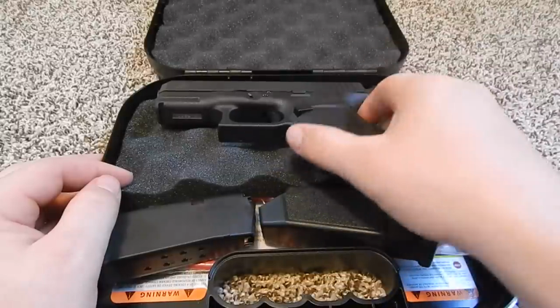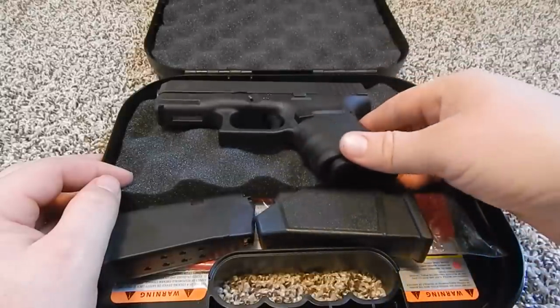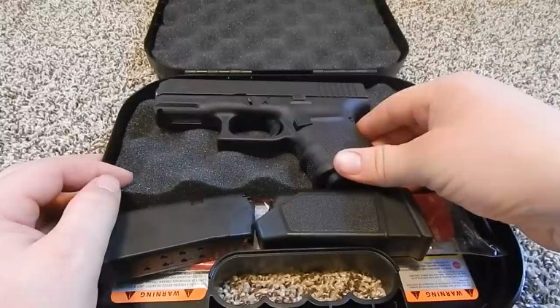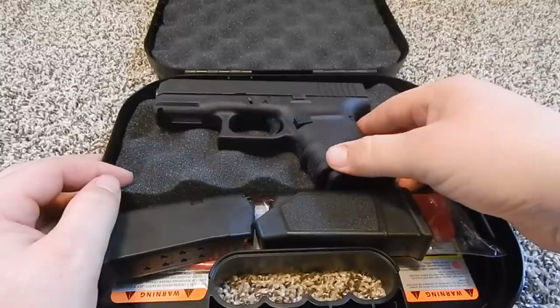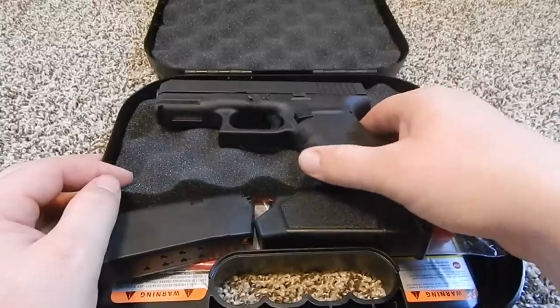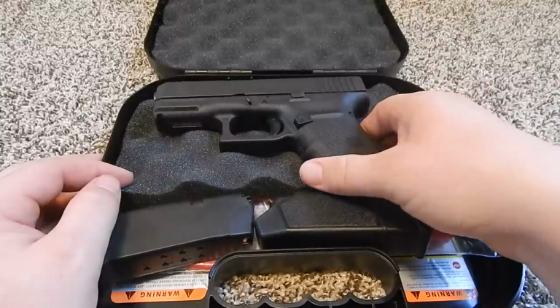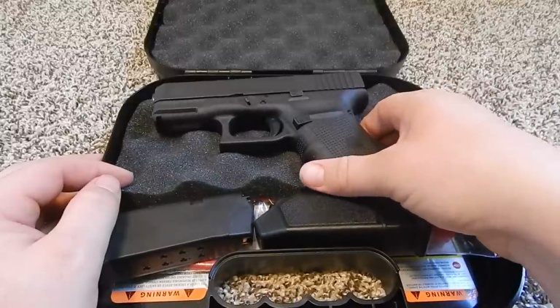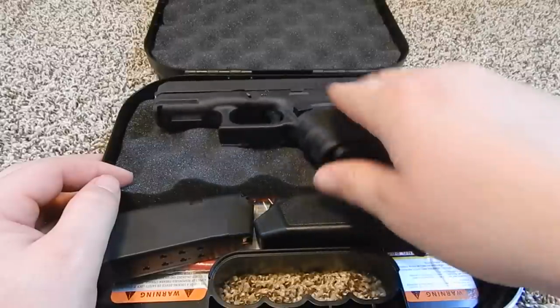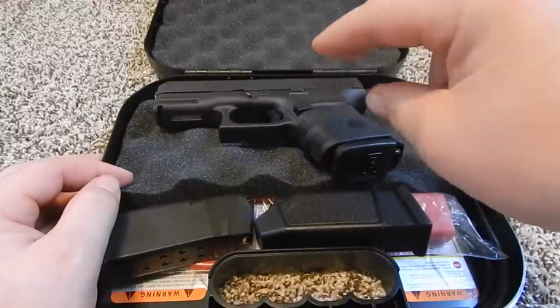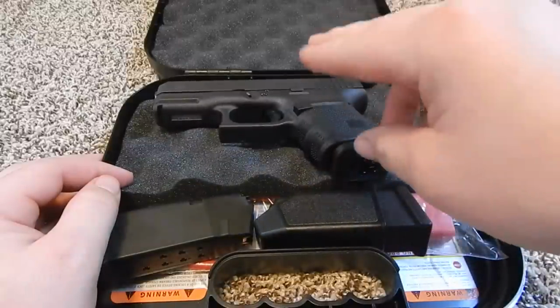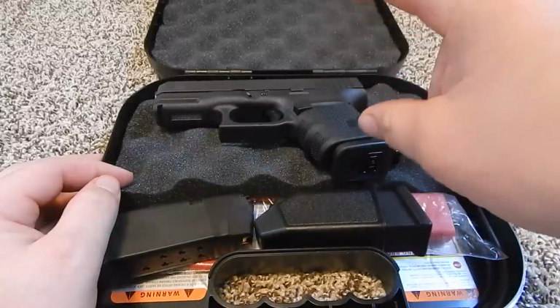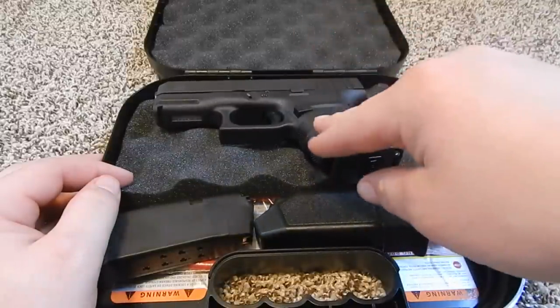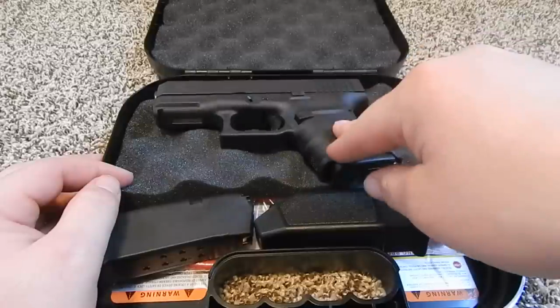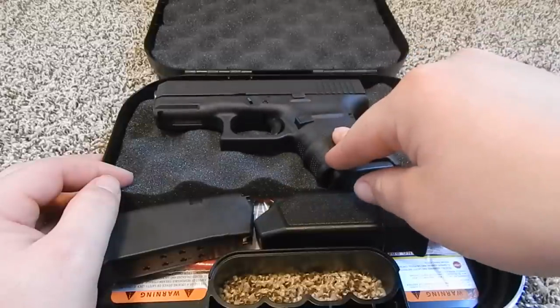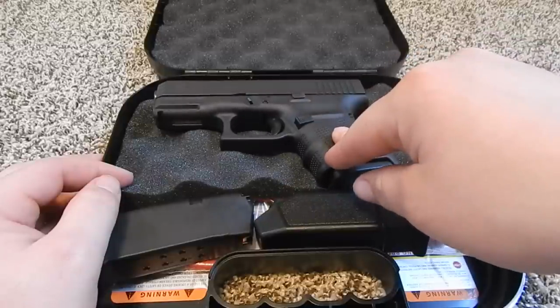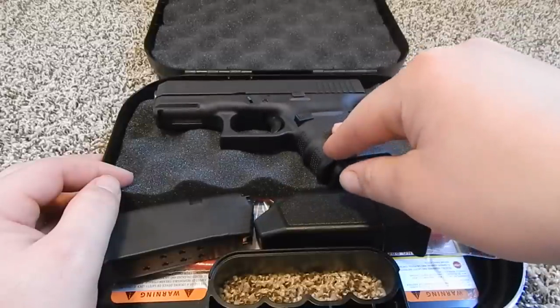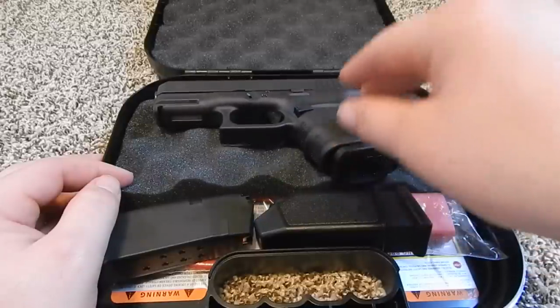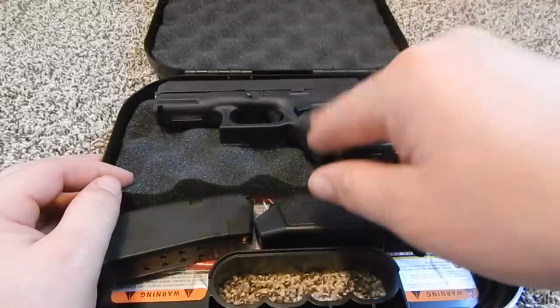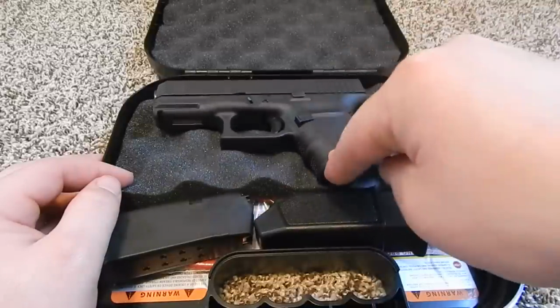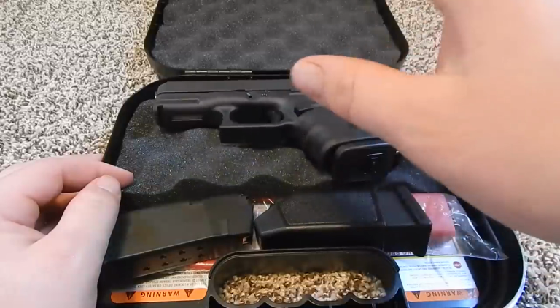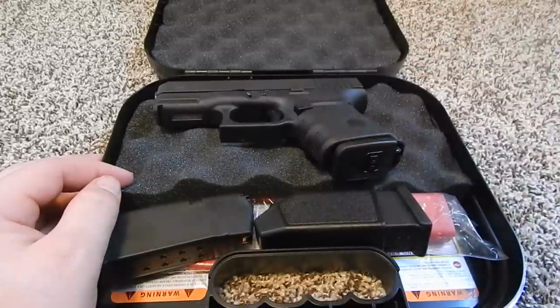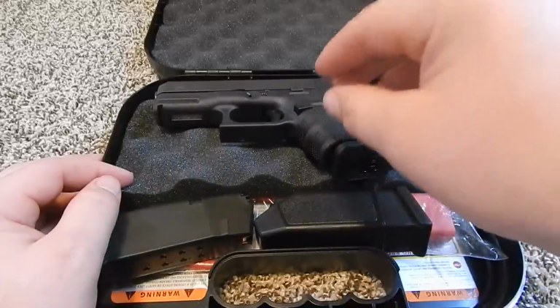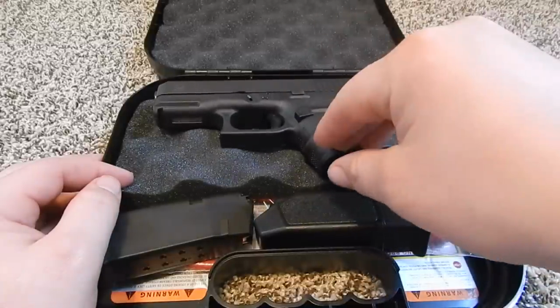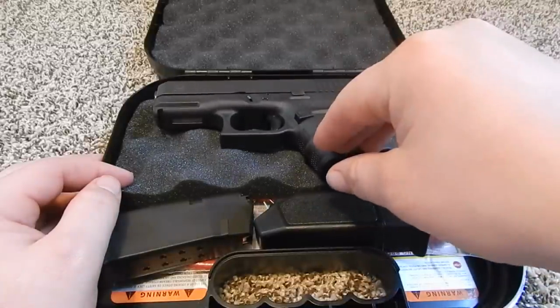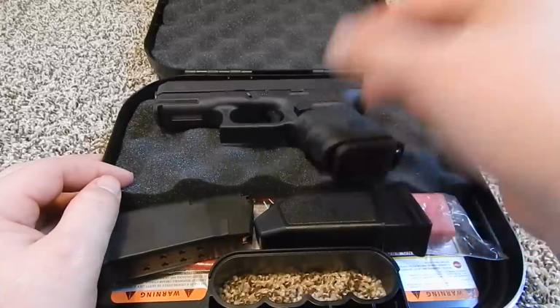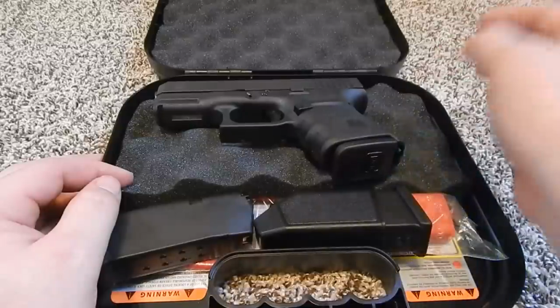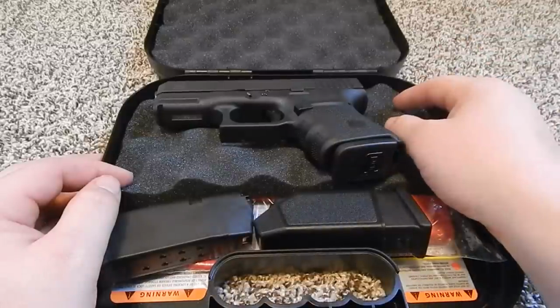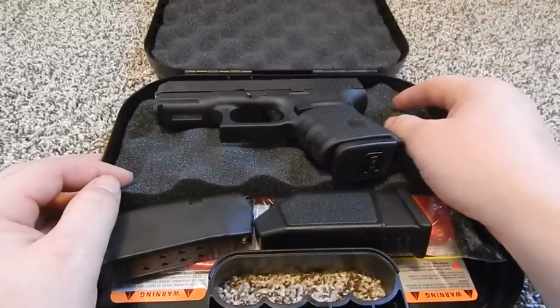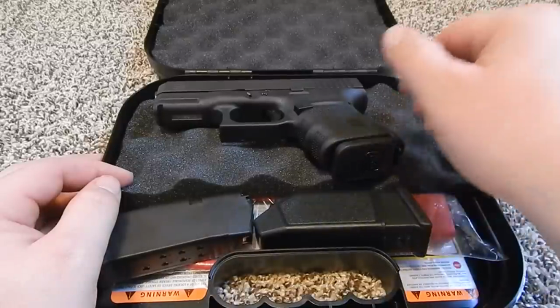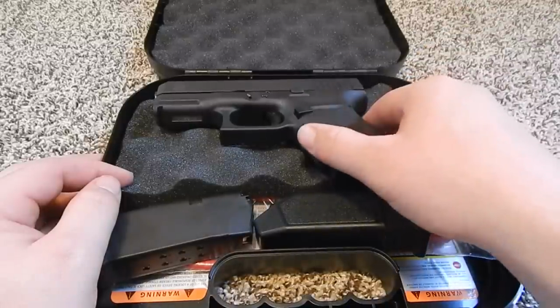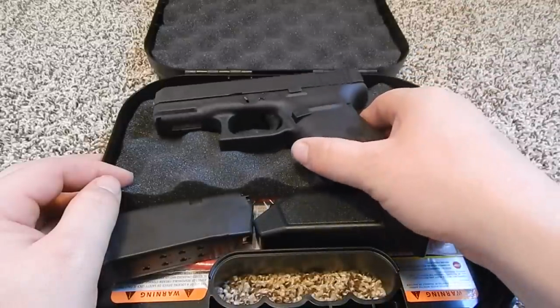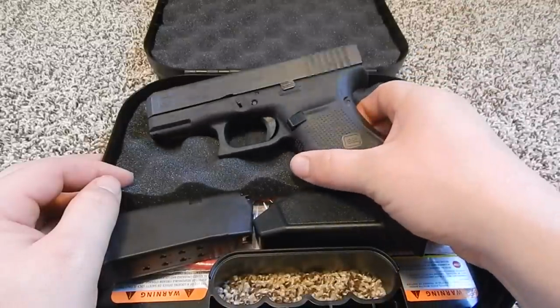I'll probably do a more formal review as I shoot it more. I have only put around 100 rounds through this gun at this point. So far not a hiccup. Accurate, and I really can't complain about anything with it.